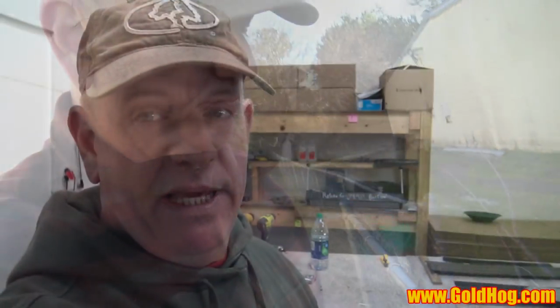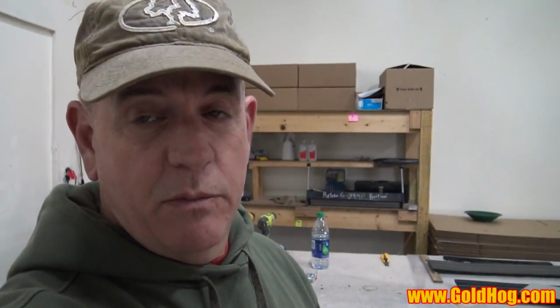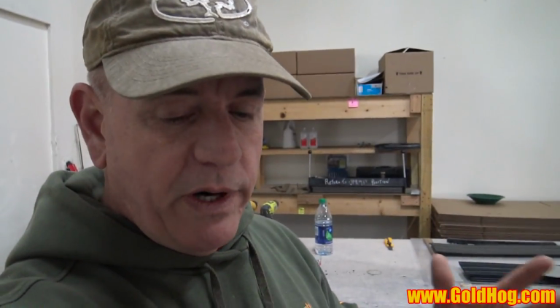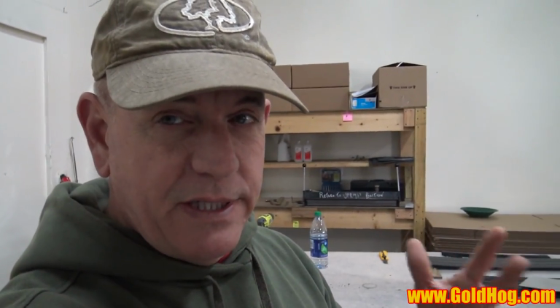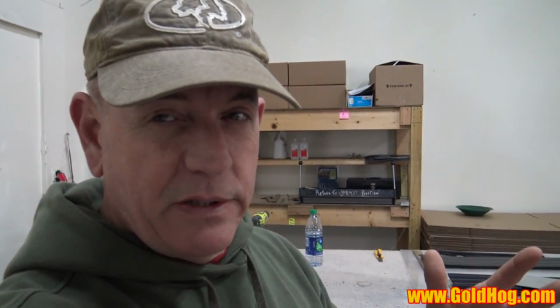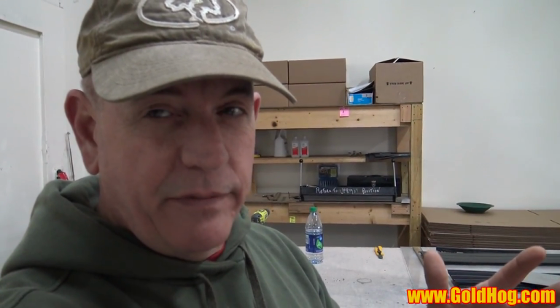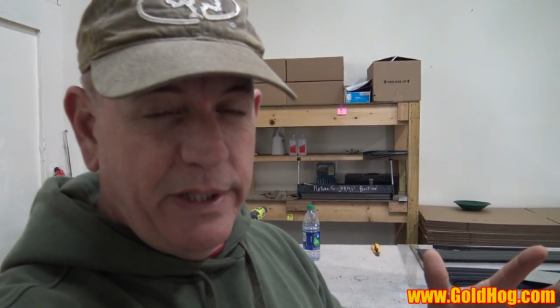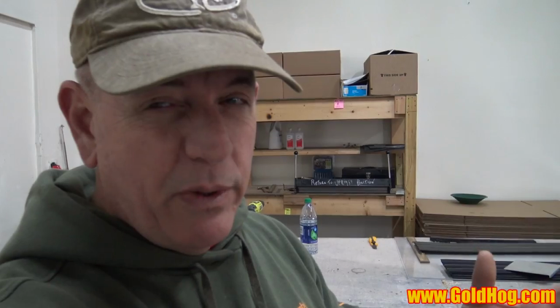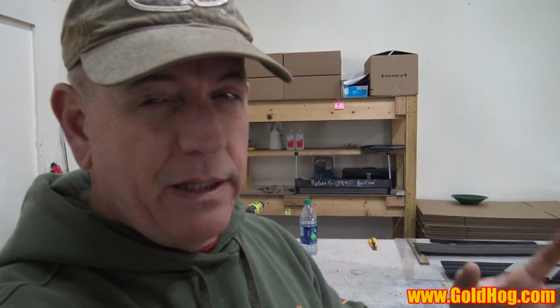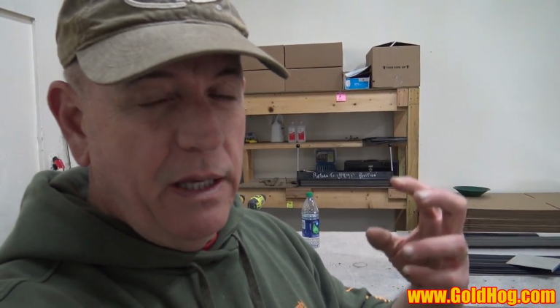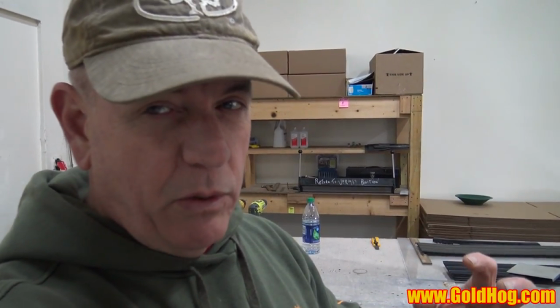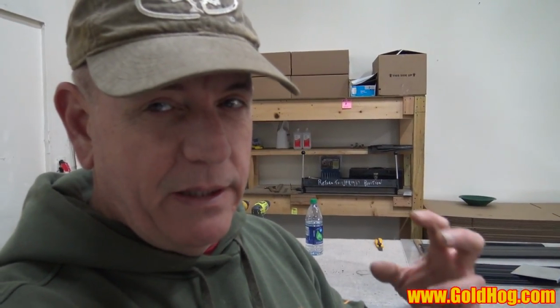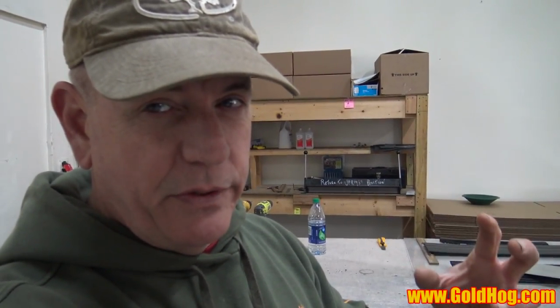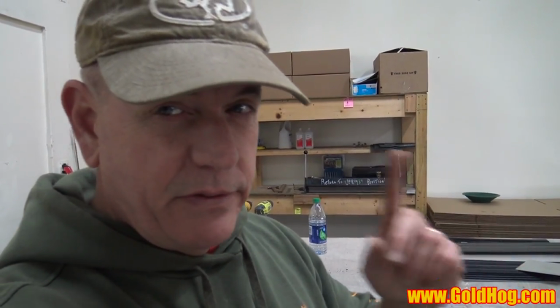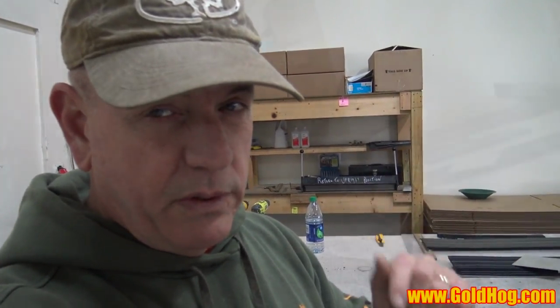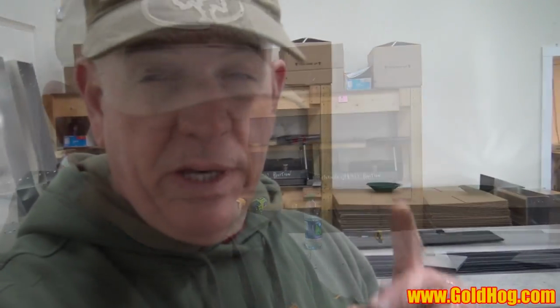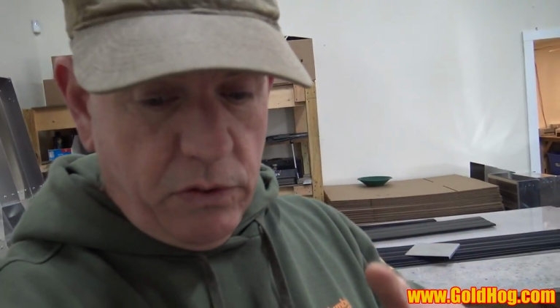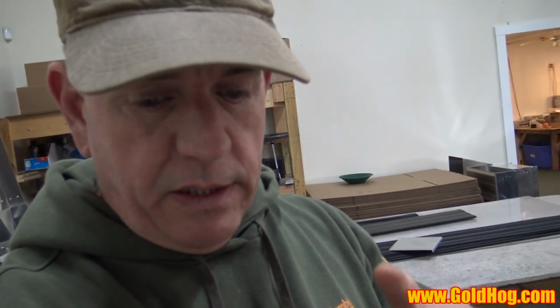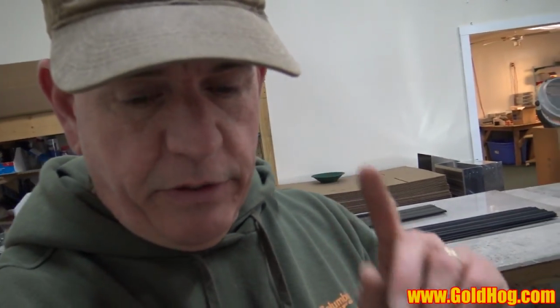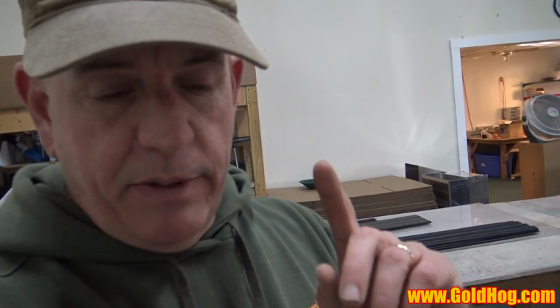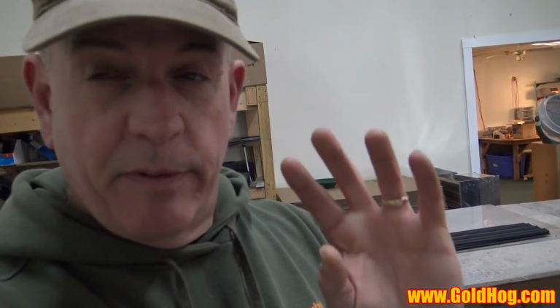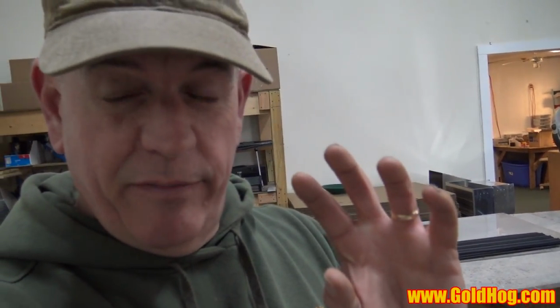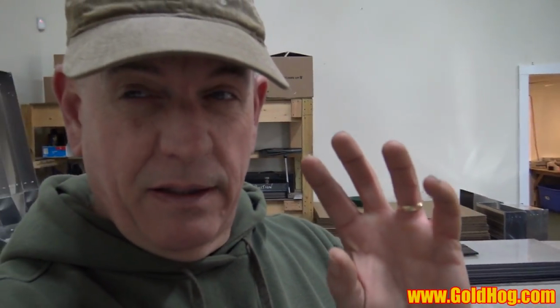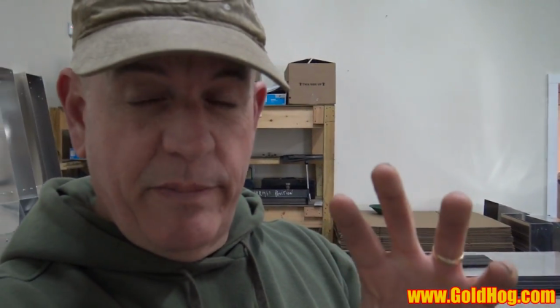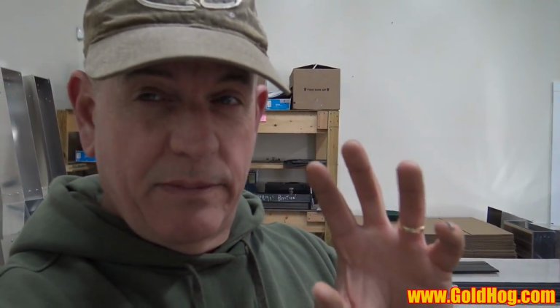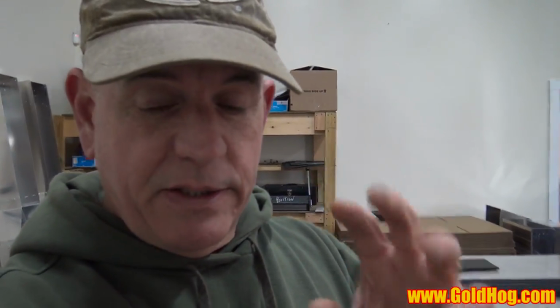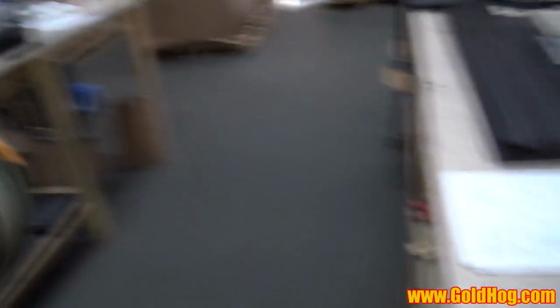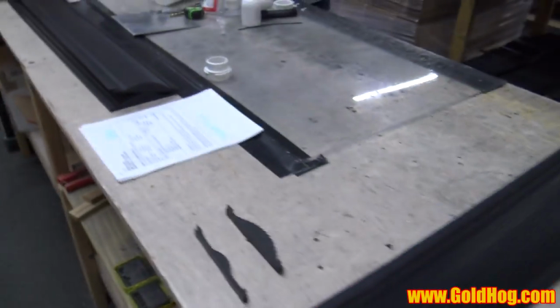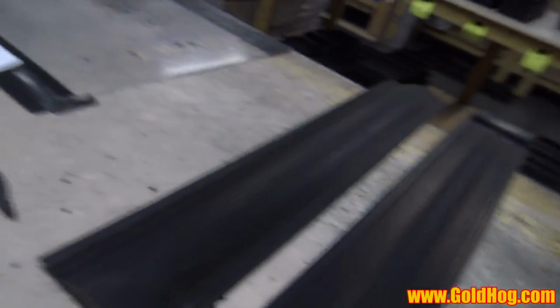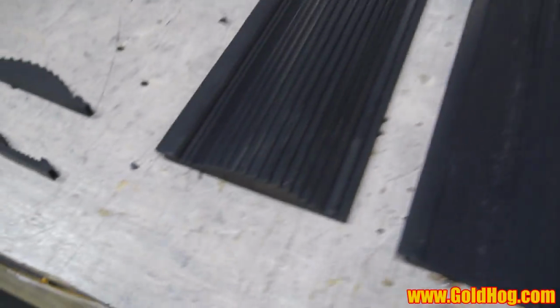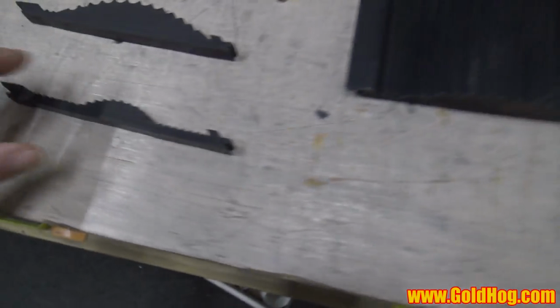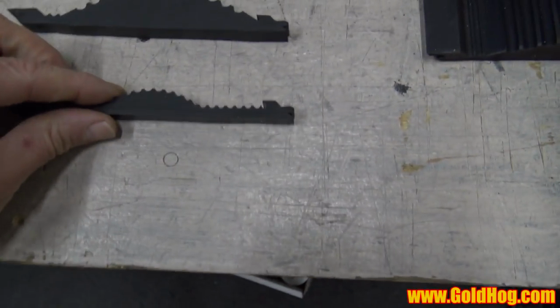So I'm over in the warehouse and today we're going to talk about the difference between the big wave mat and the small wave mat. I'm going to show you the difference. I'm going to grab the big wave mat and the little wave mat and put them side by side so you can see the profile difference.